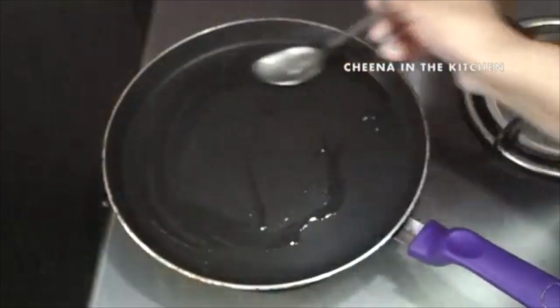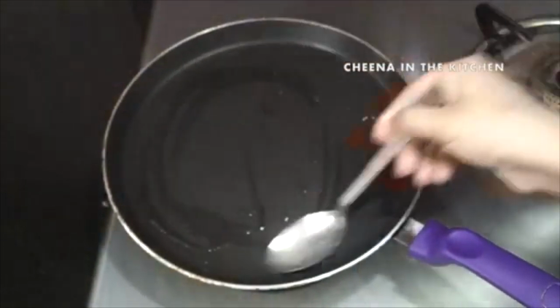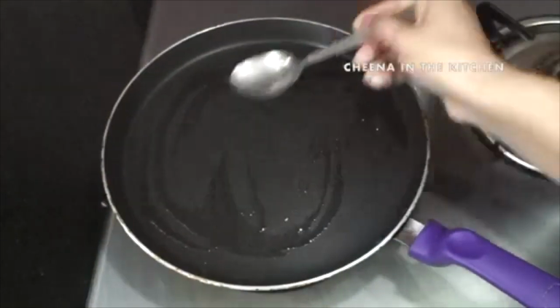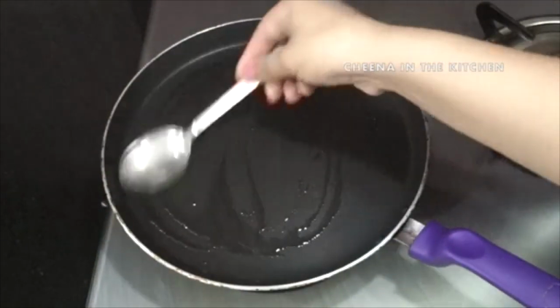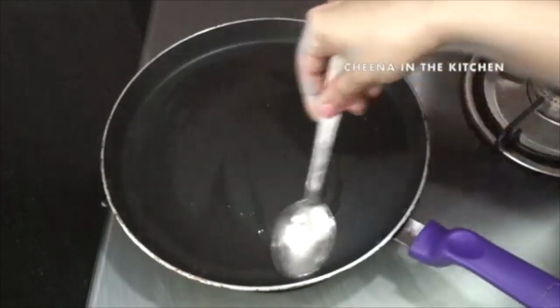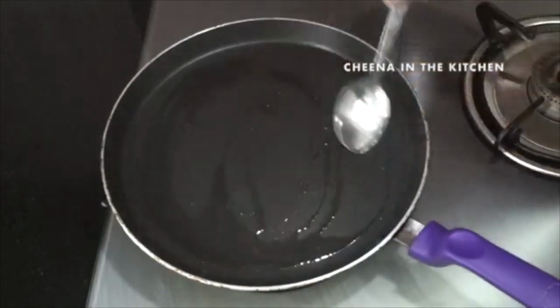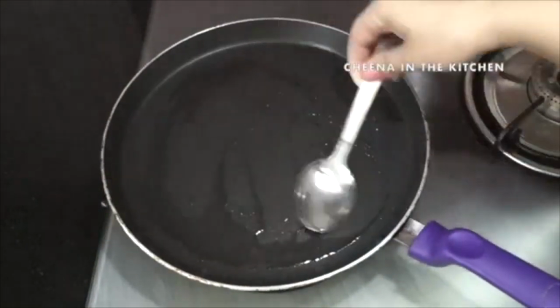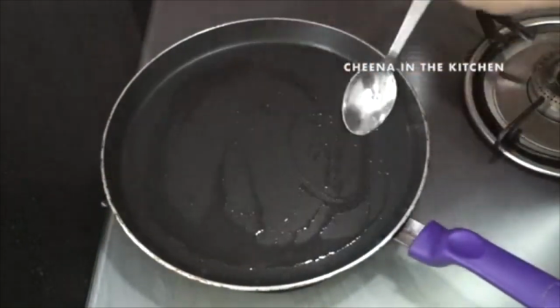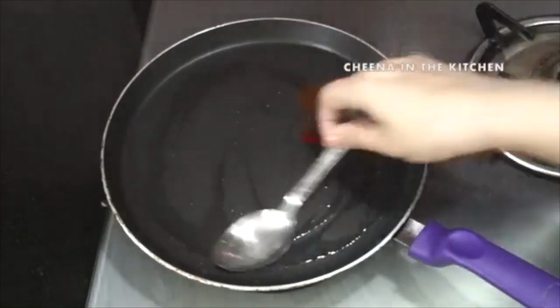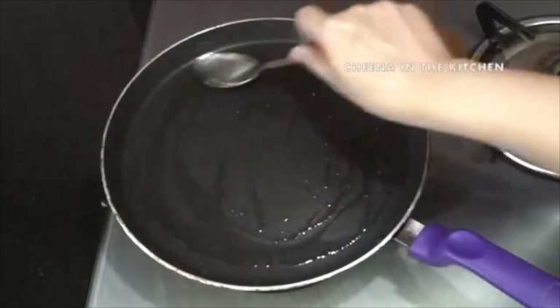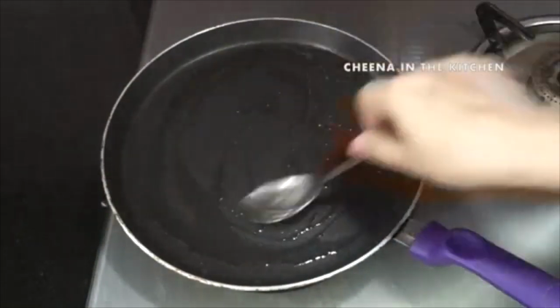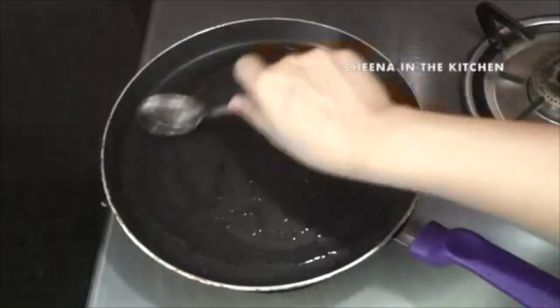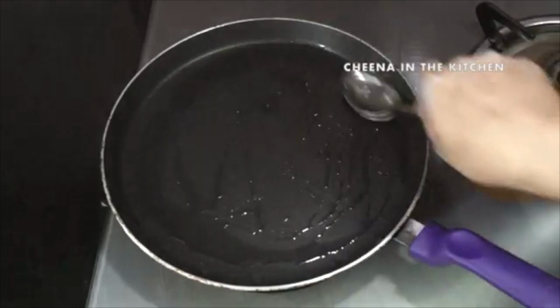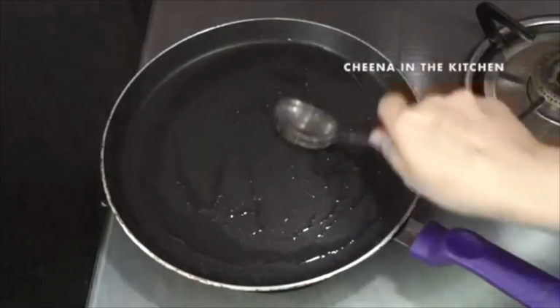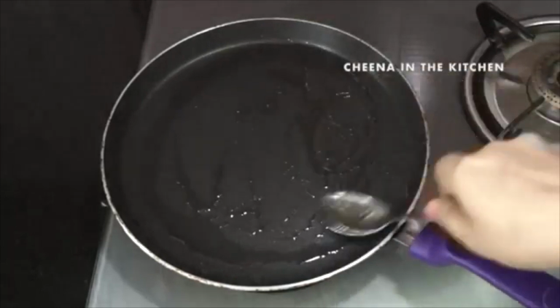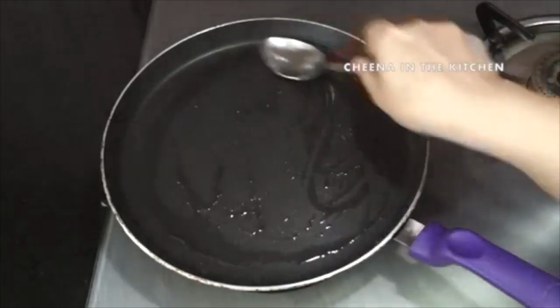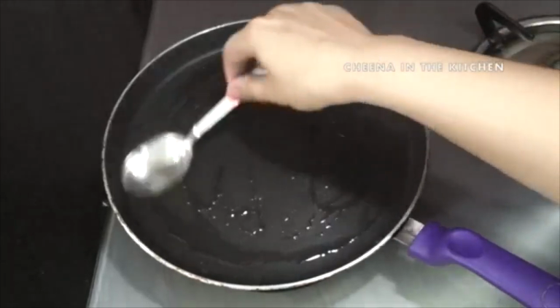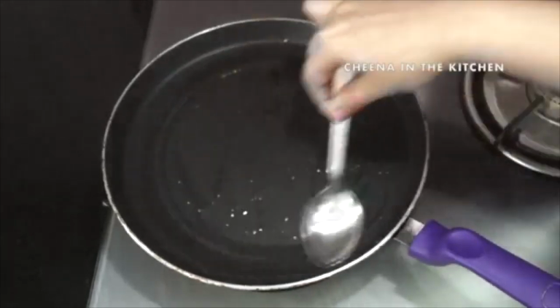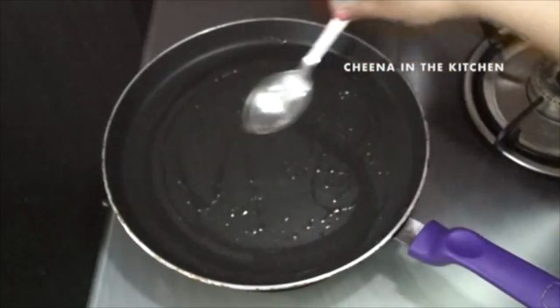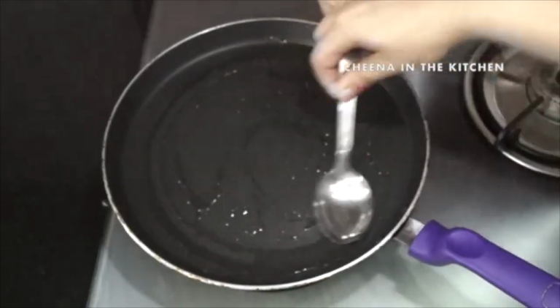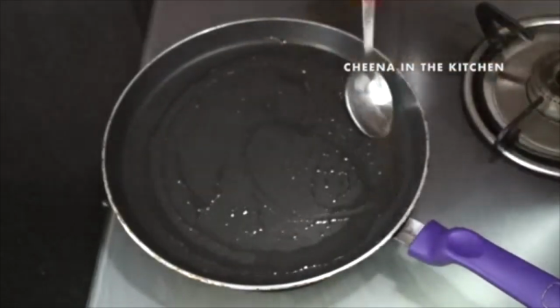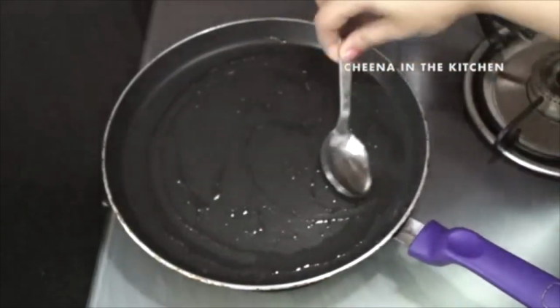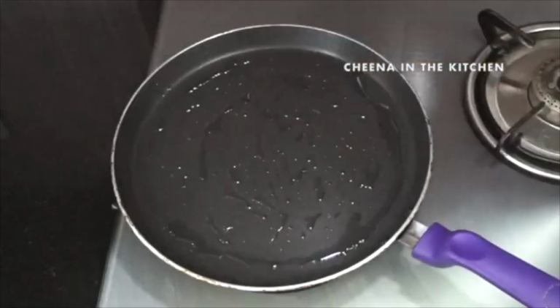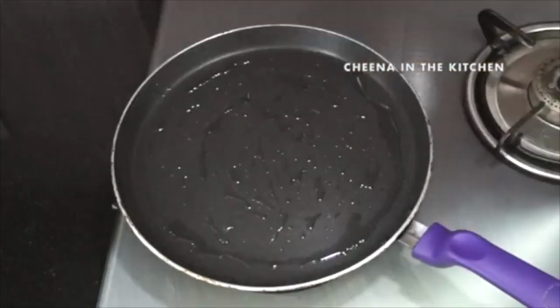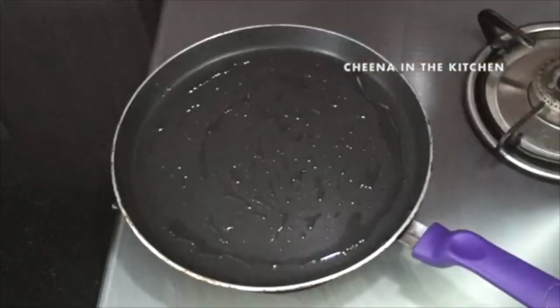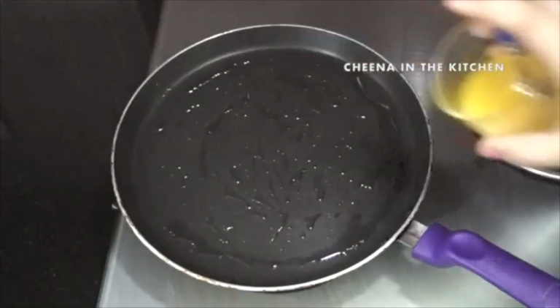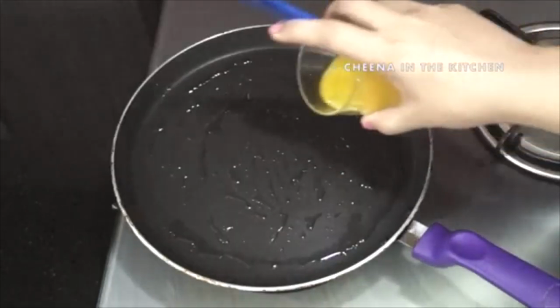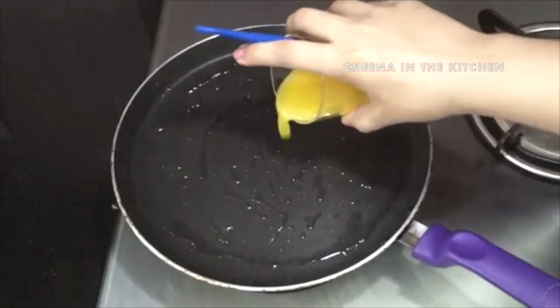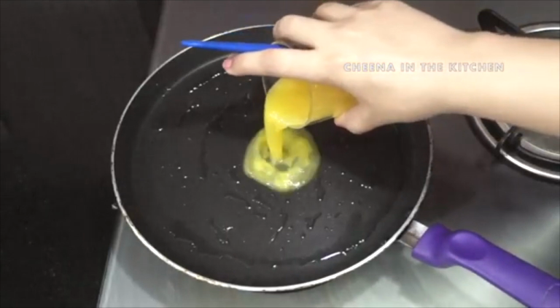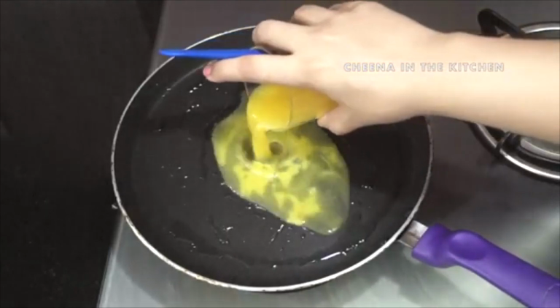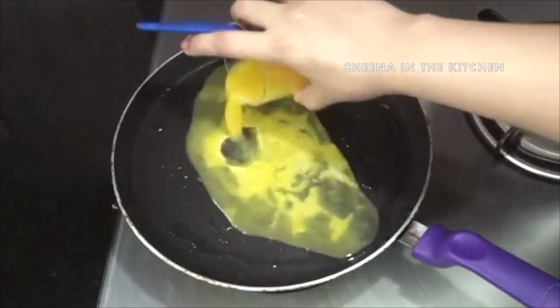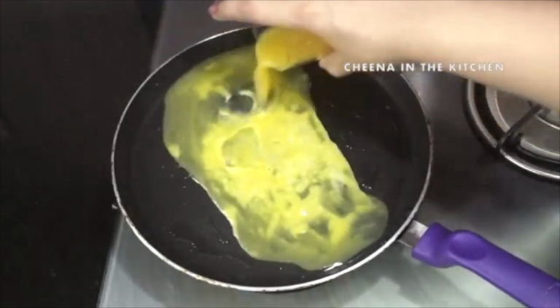After beating the eggs, let's move on to the gas burner. On medium flame I have kept a non-stick pan and we will grease our pan with ghee, oil, or butter. Our pan is hot so we will pour our egg mixture on it.